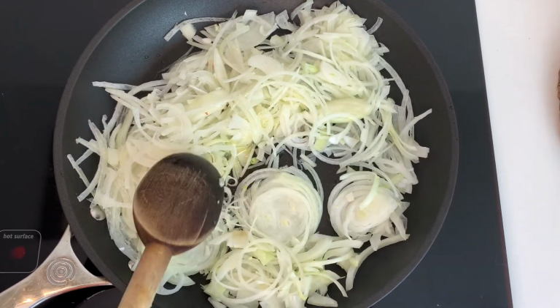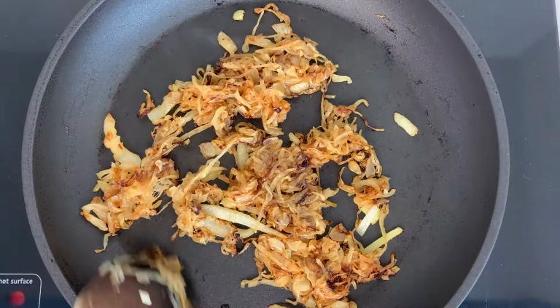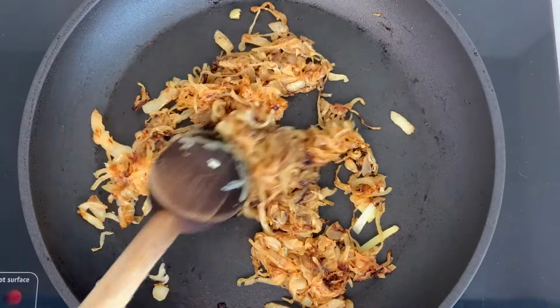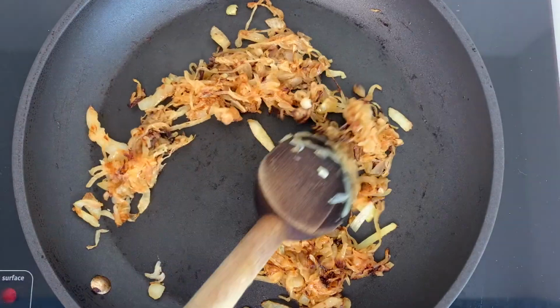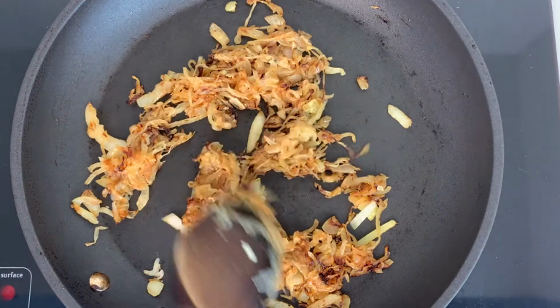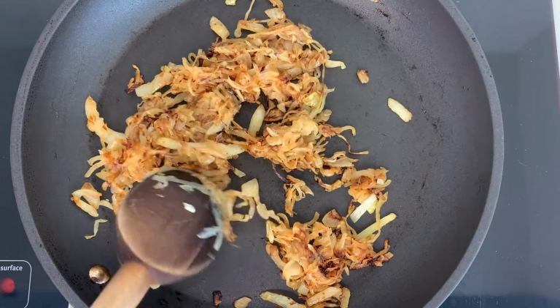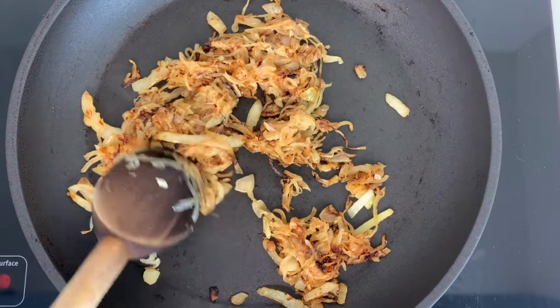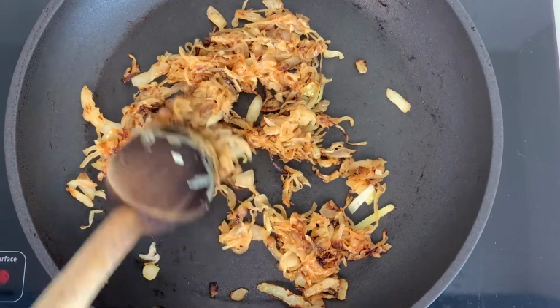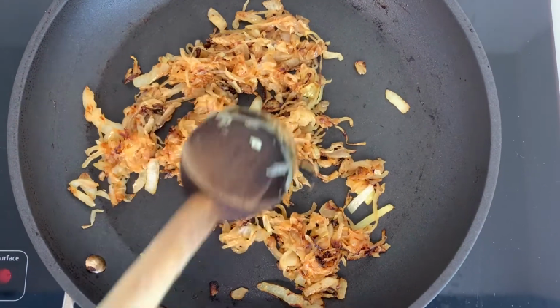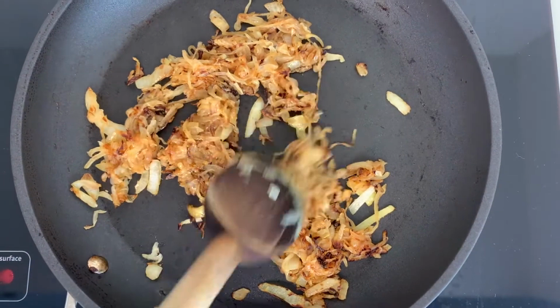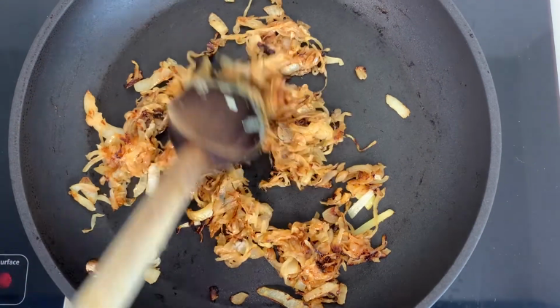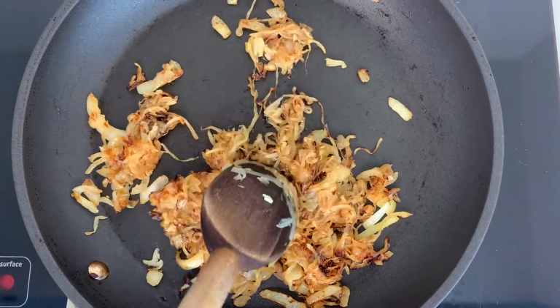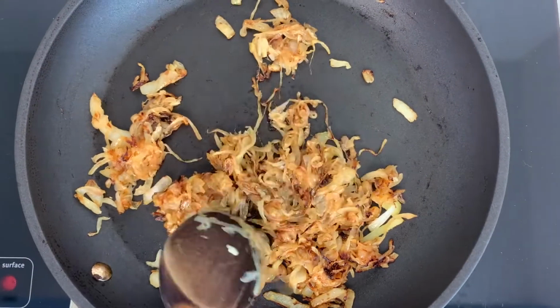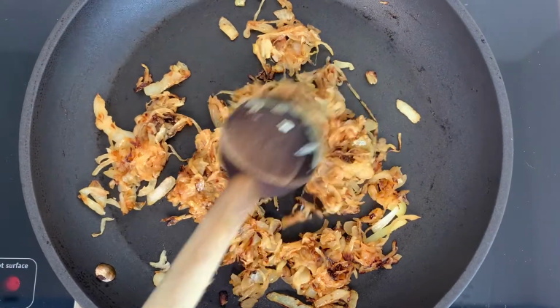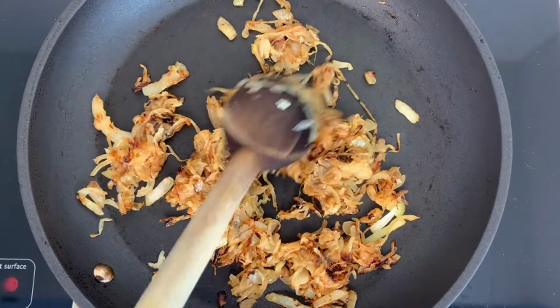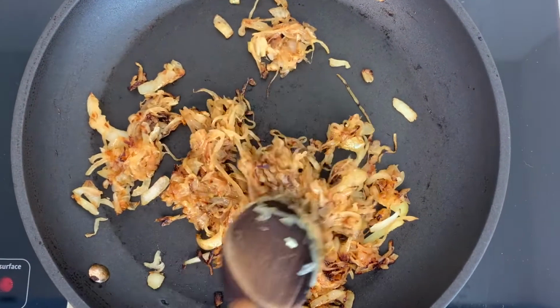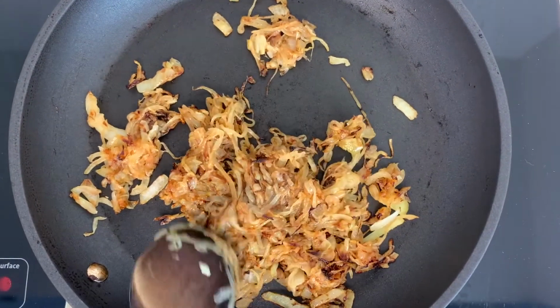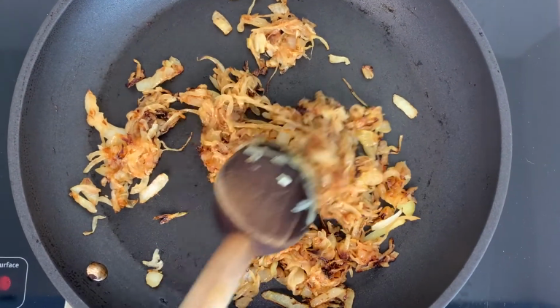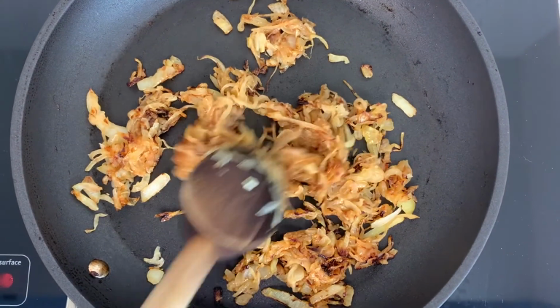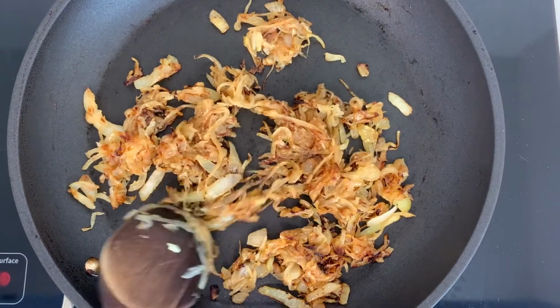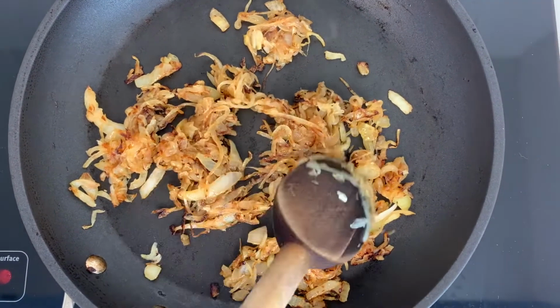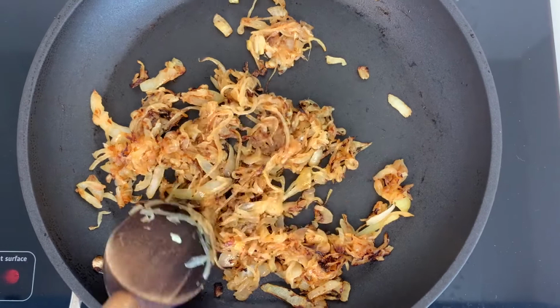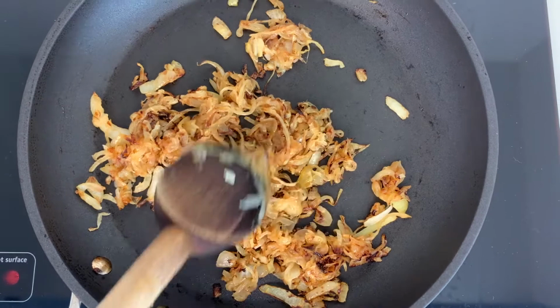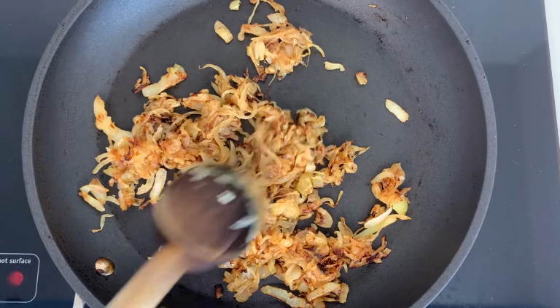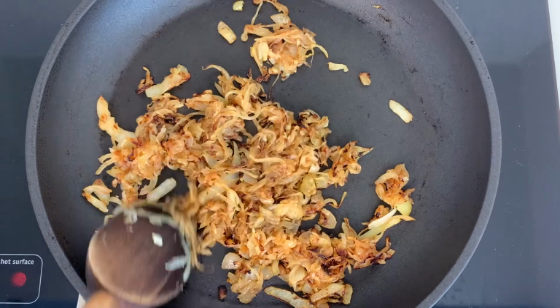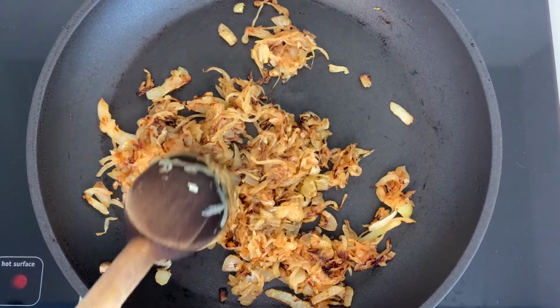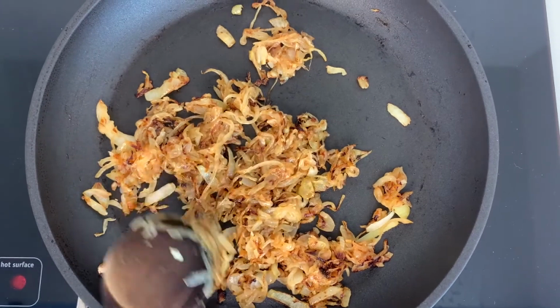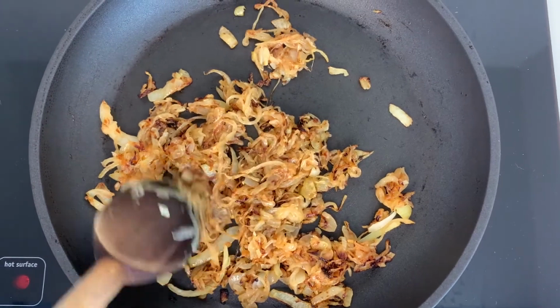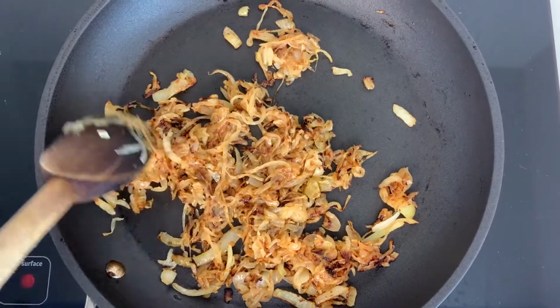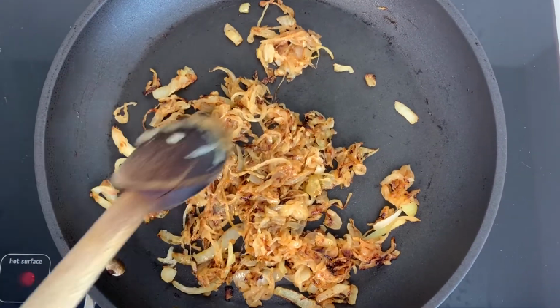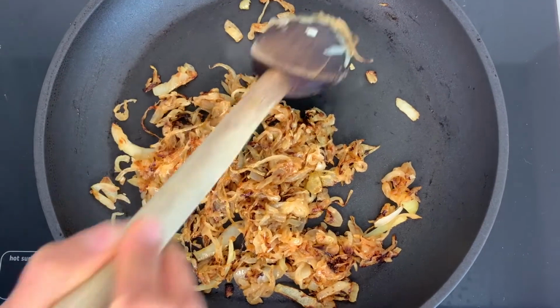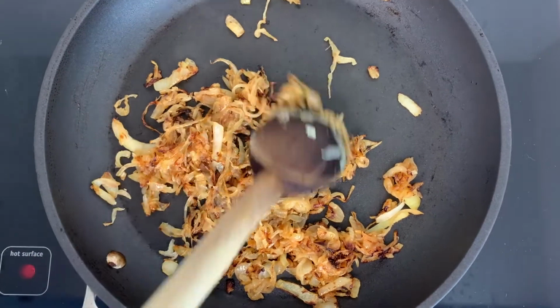And this is what you're looking for after about 20–25 minutes on a medium pan. You should have nice caramelized onions for your dip.